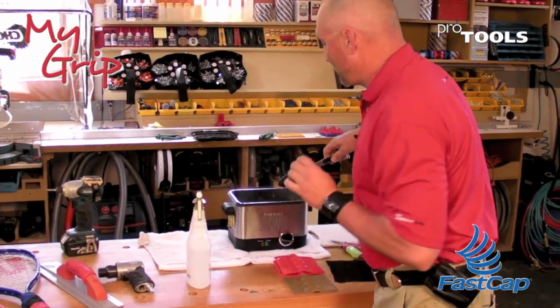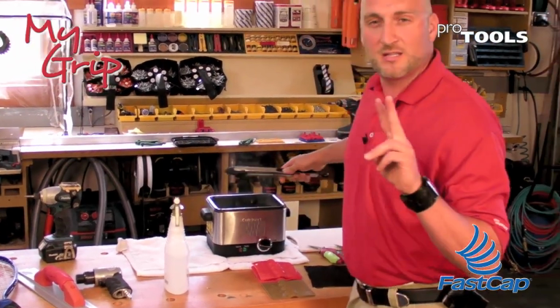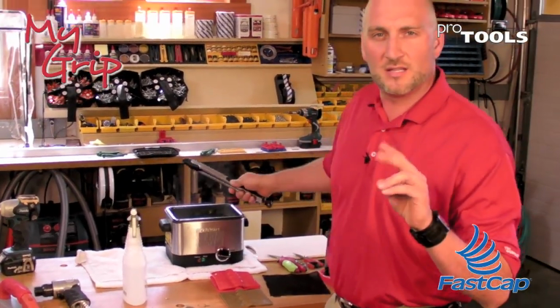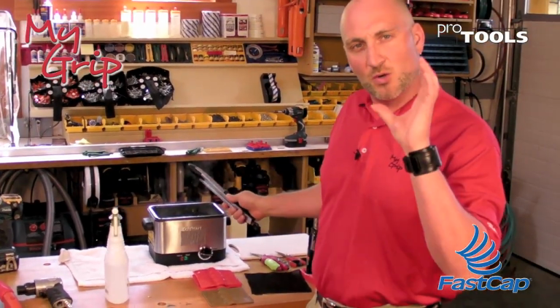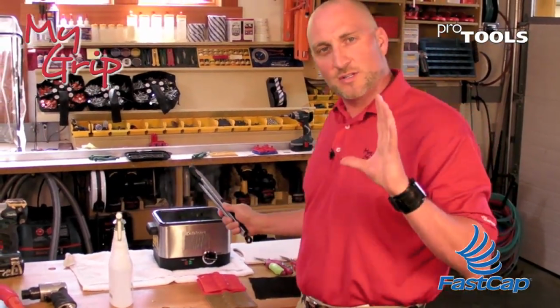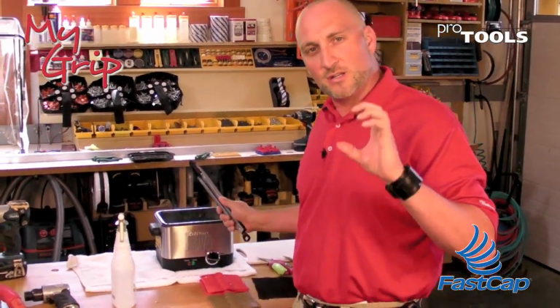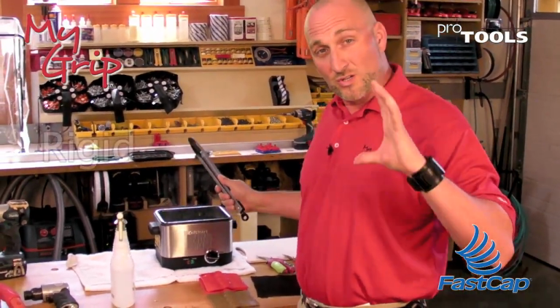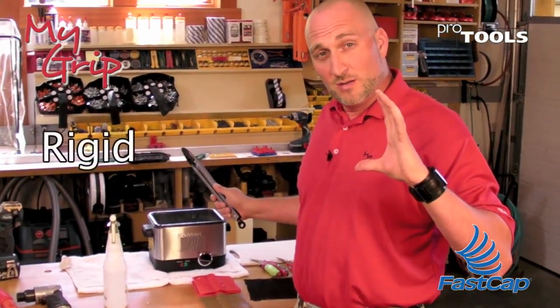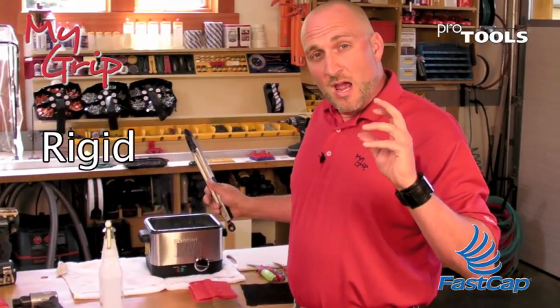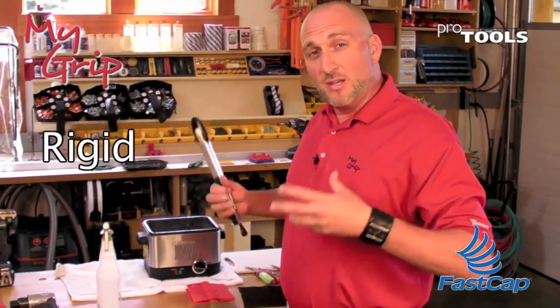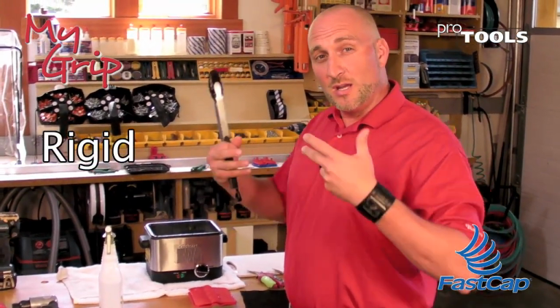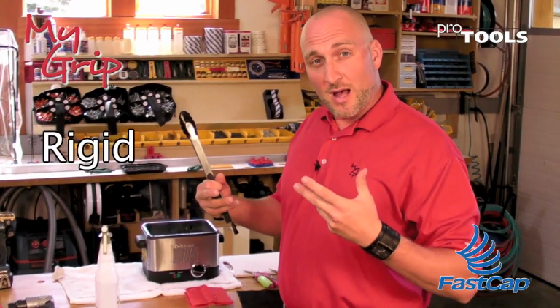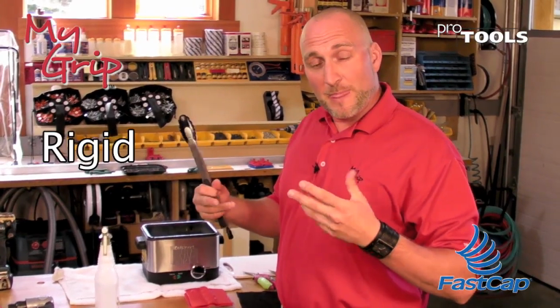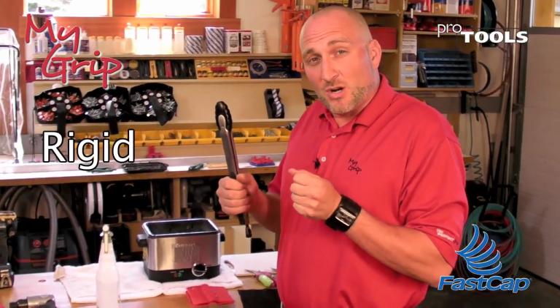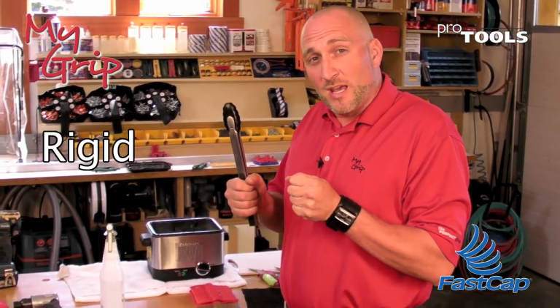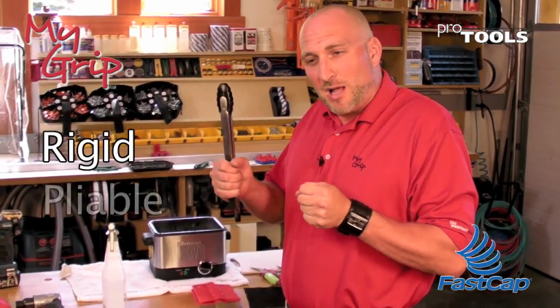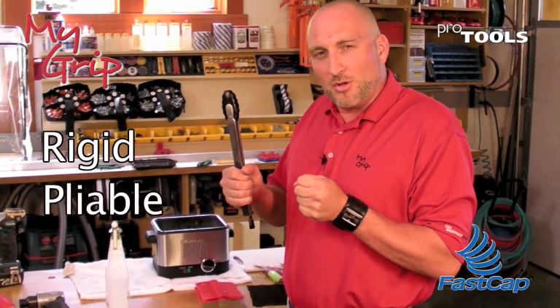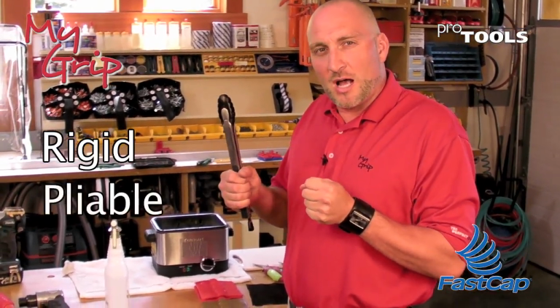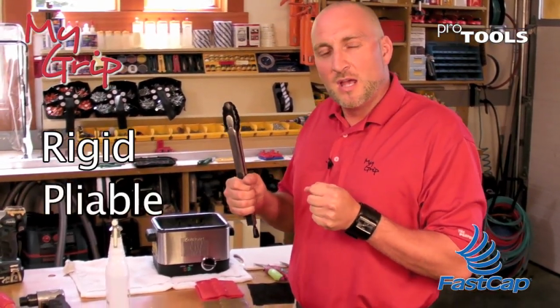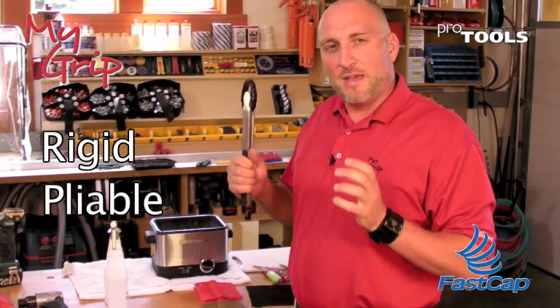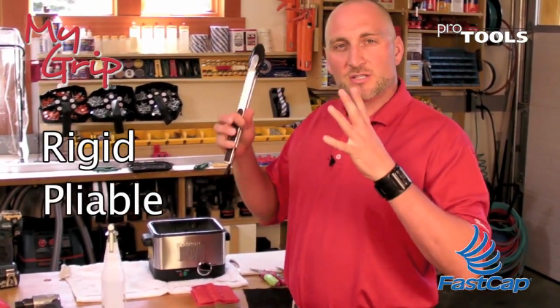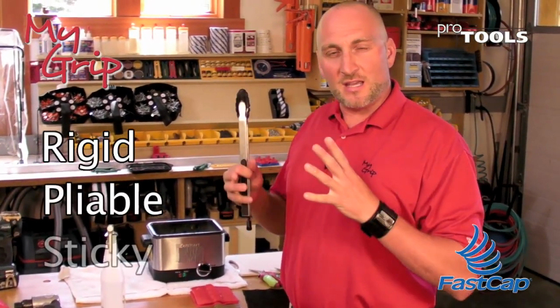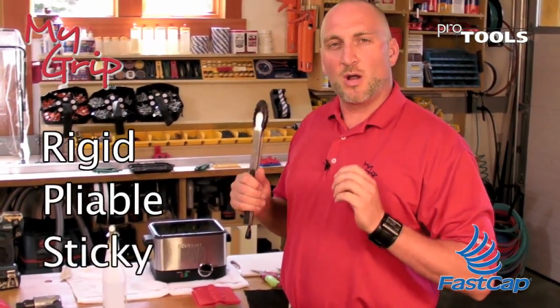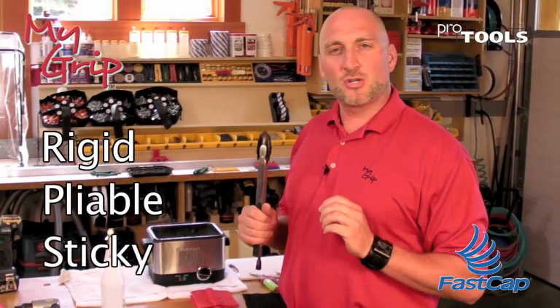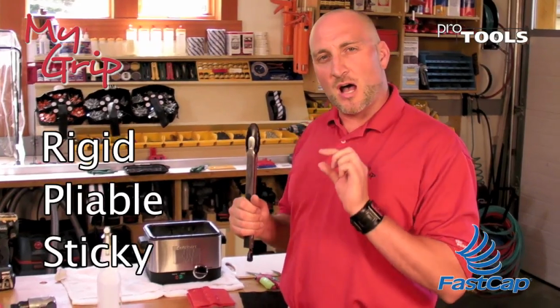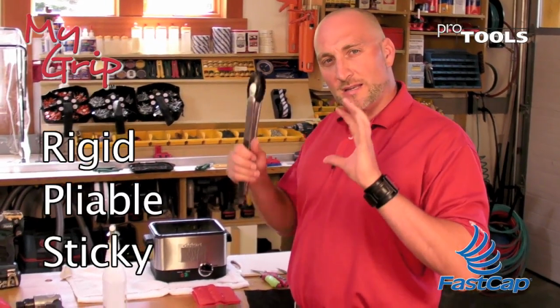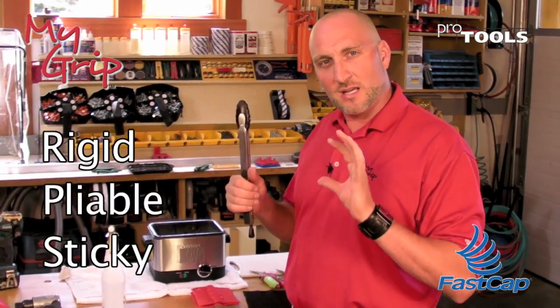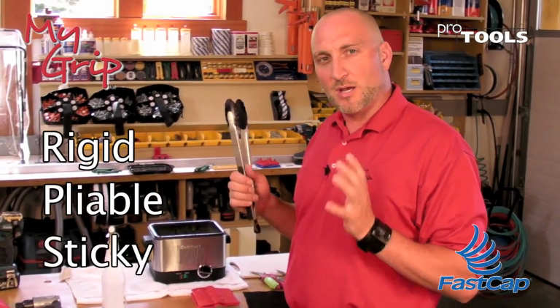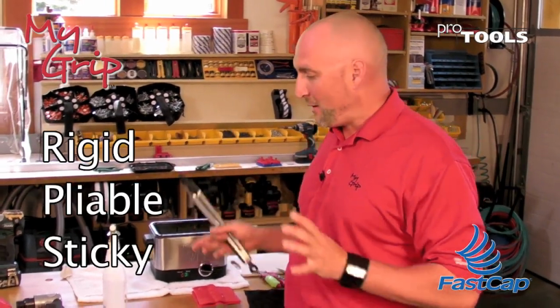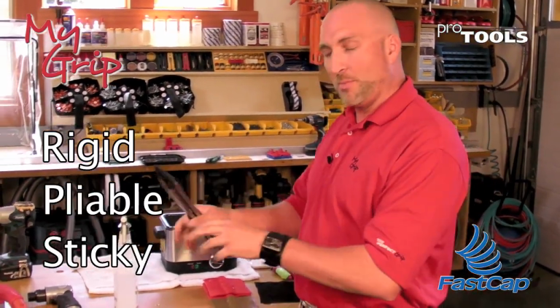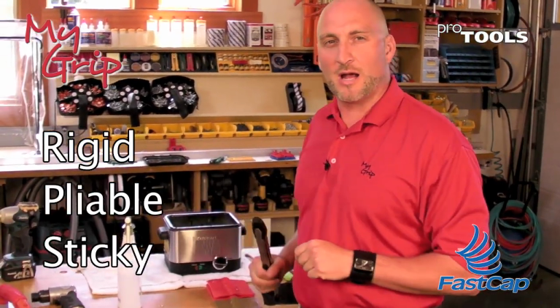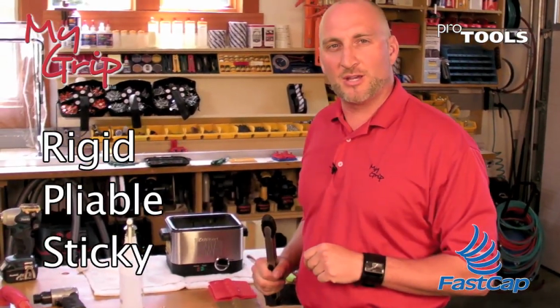There are three consistencies. When you first get it, it's rigid. Then you can heat it up and it starts to get pliable and soft. And then there's sticky. You want to make sure it's hot and sticky because that will help with the application.